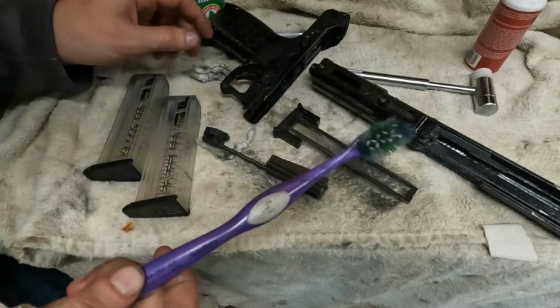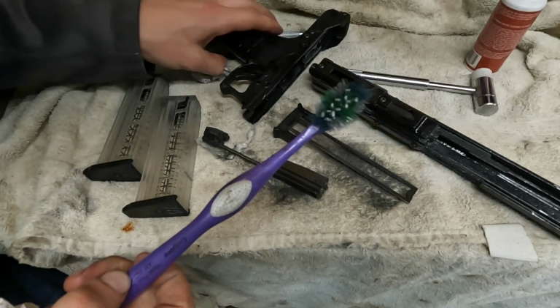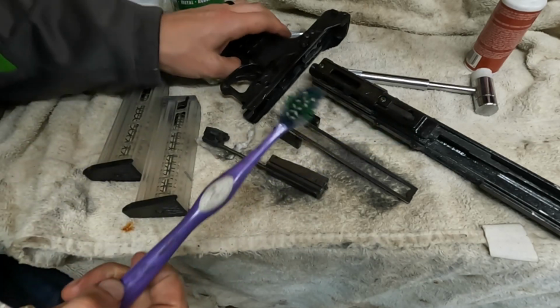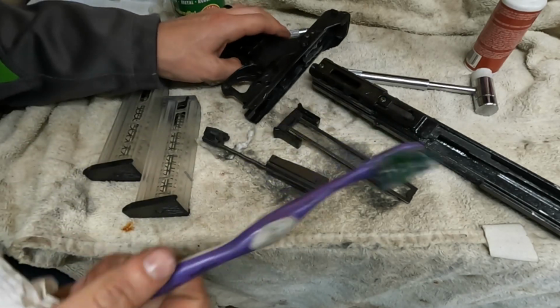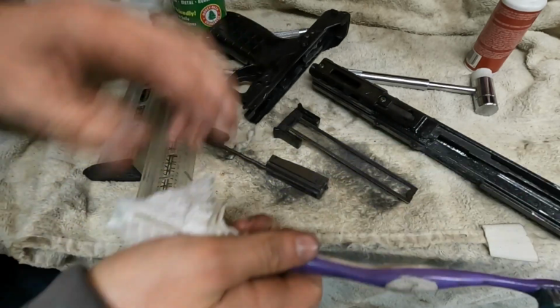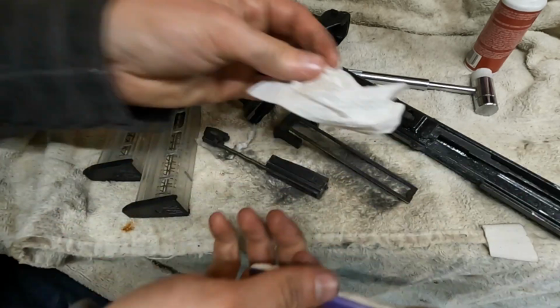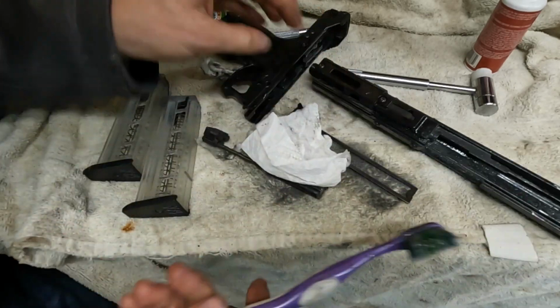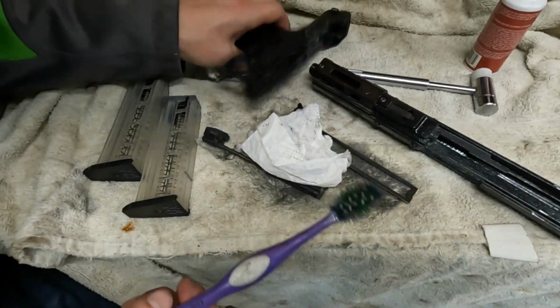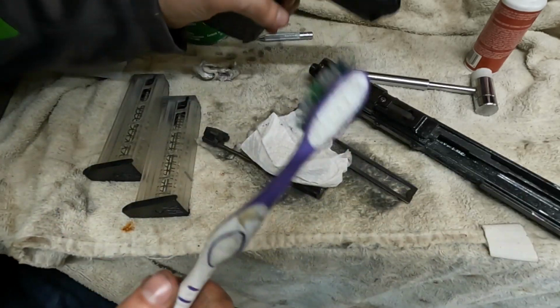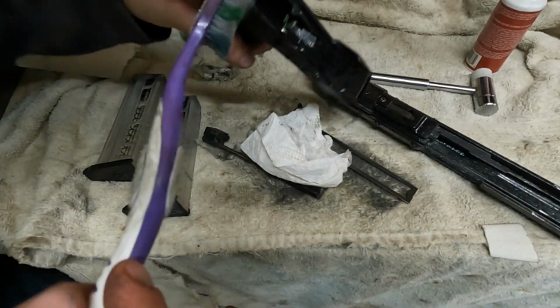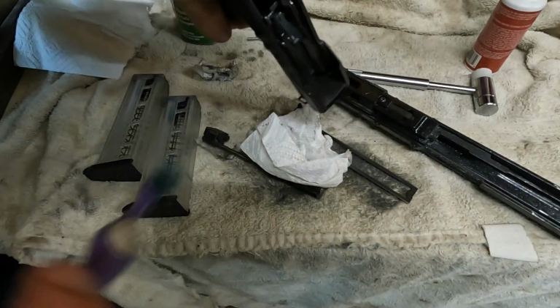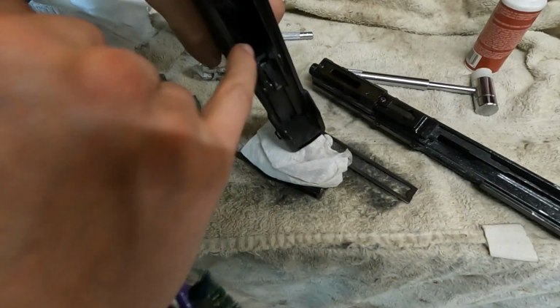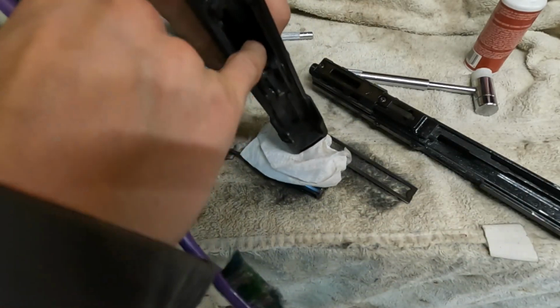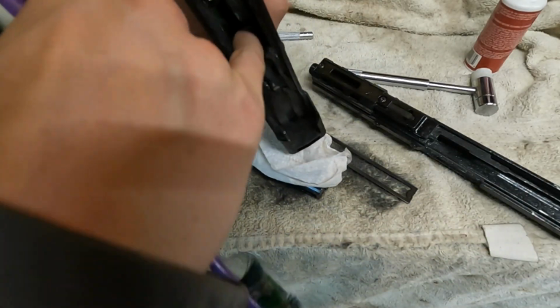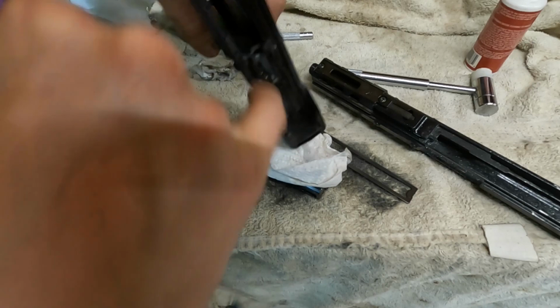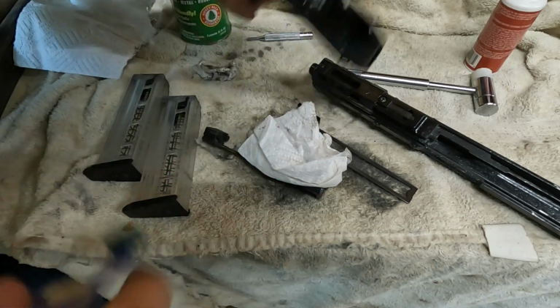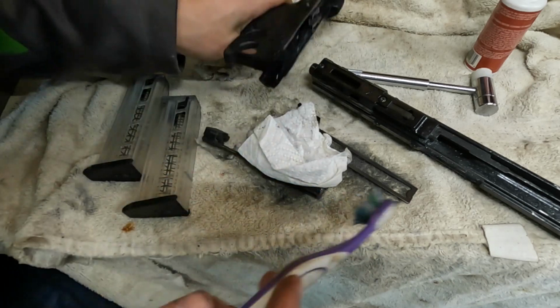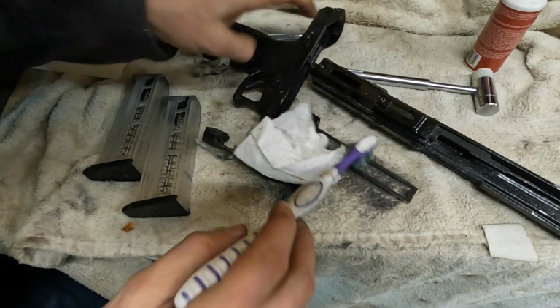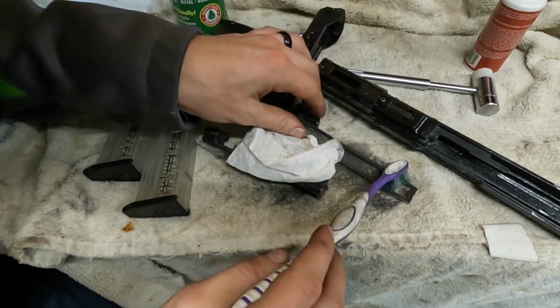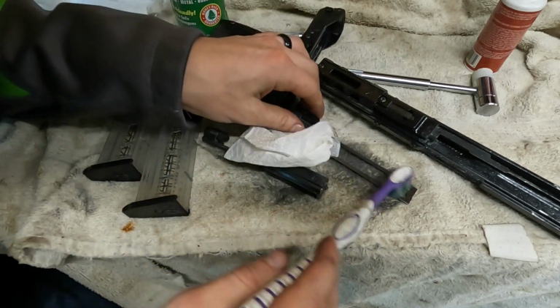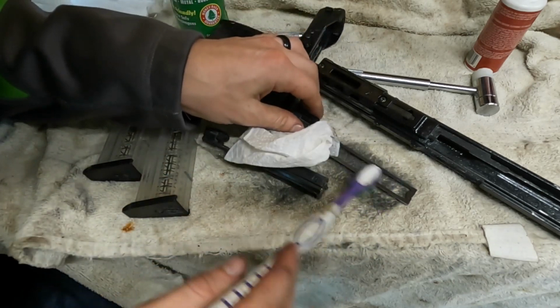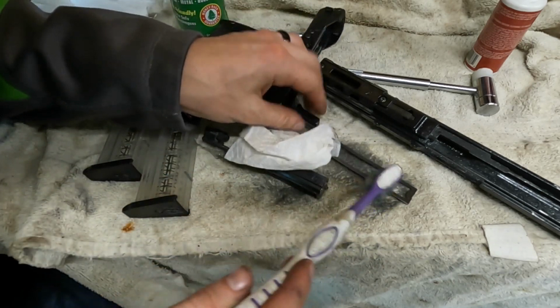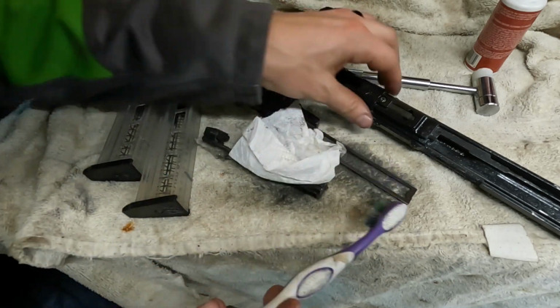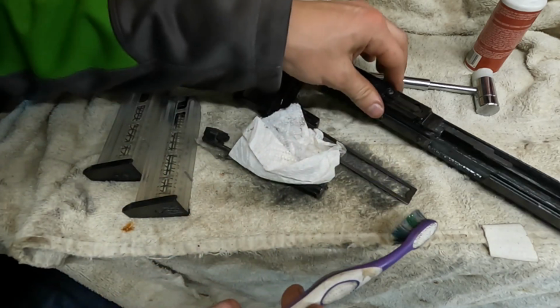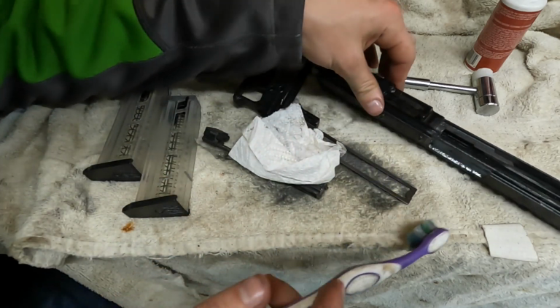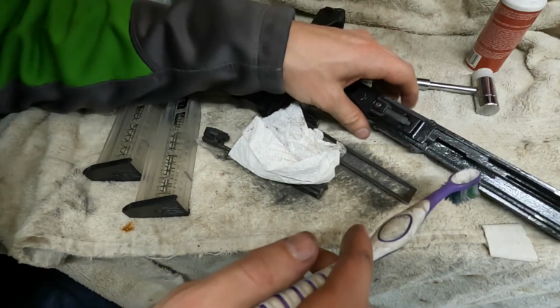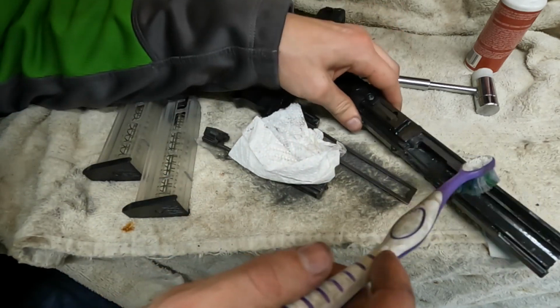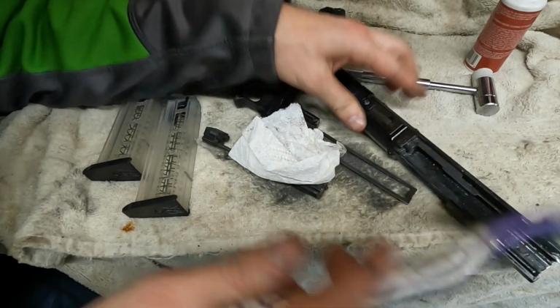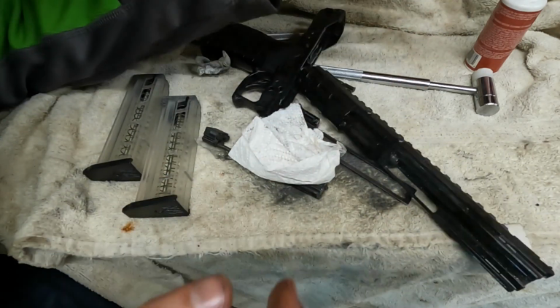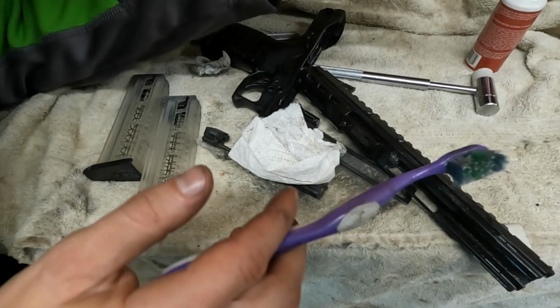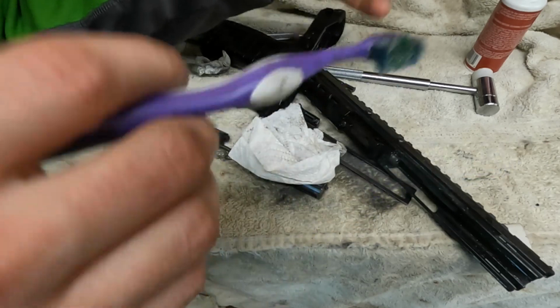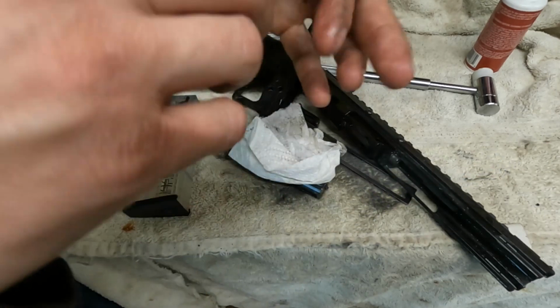After scrubbing everything down with a brush, we're going to wipe everything off with some paper towels. I really had to scrub the back part — it was super filthy. The charging handle was super dirty, there was a ton of carbon buildup. This gun was filthy.